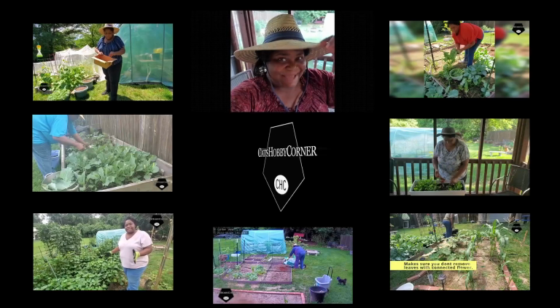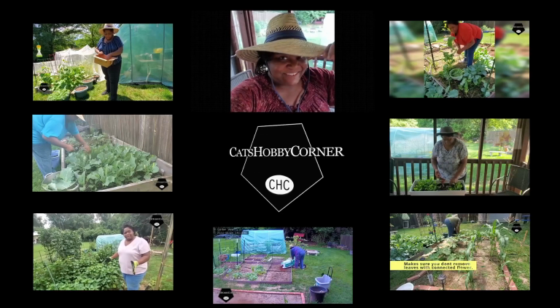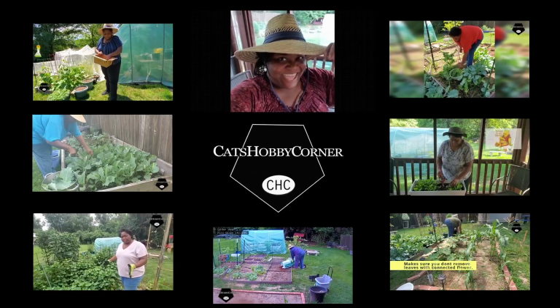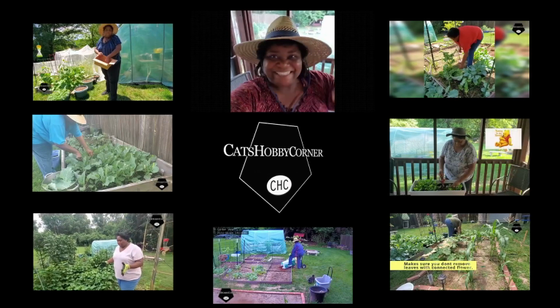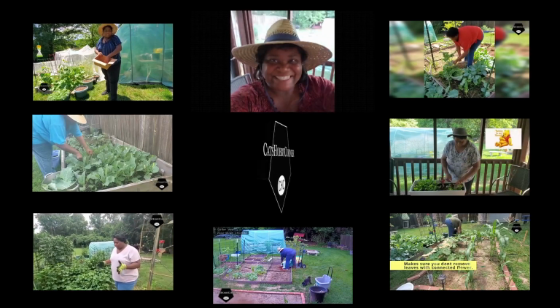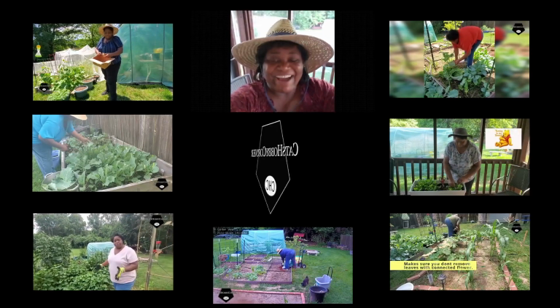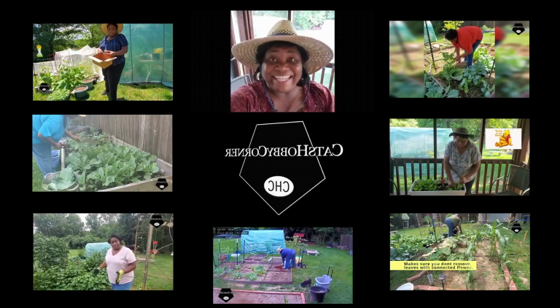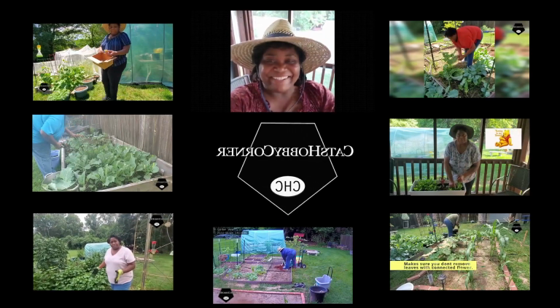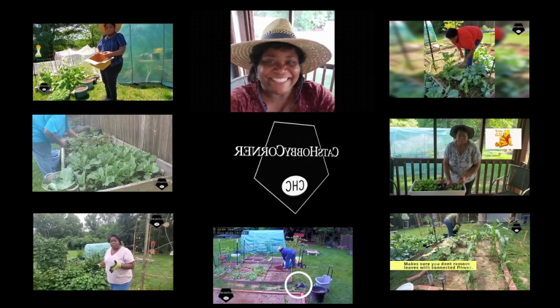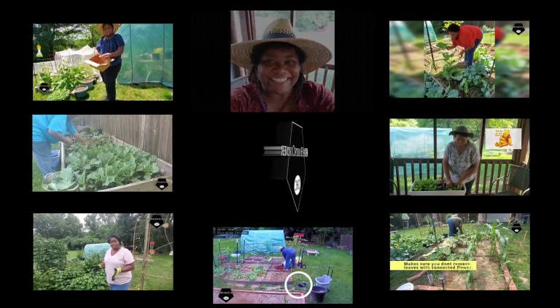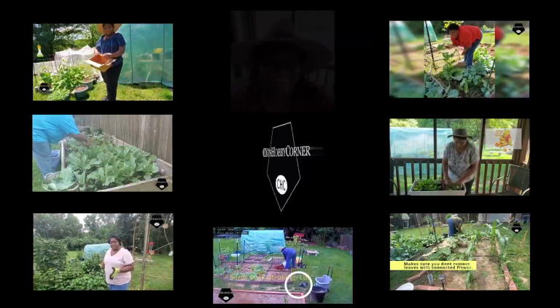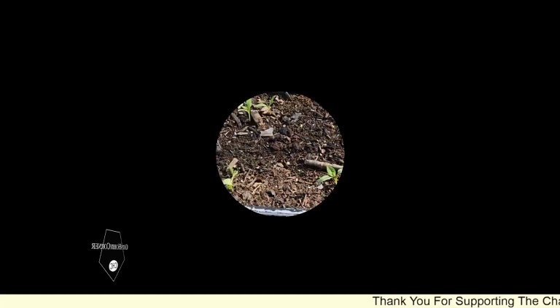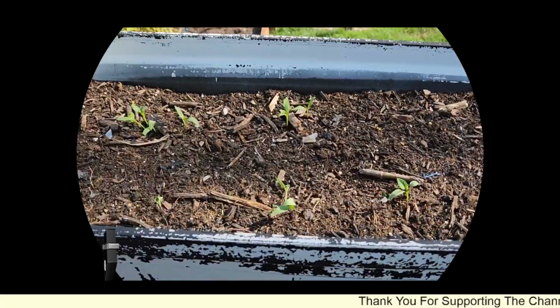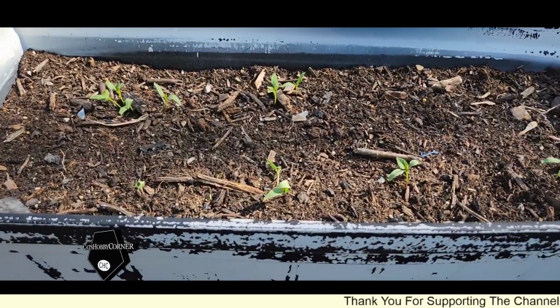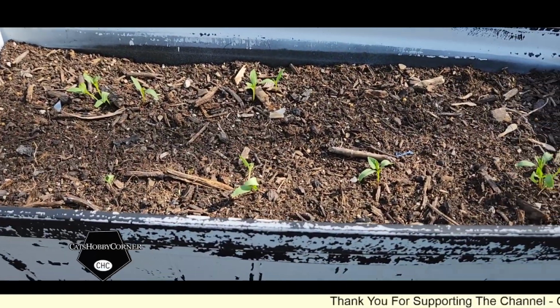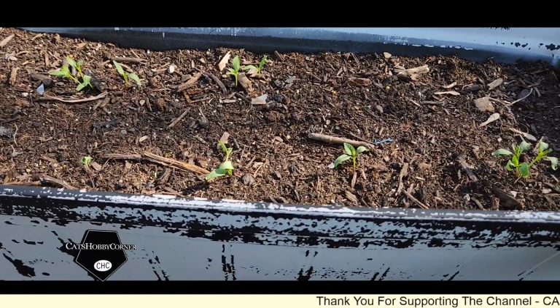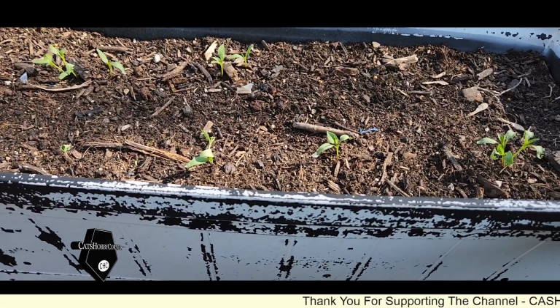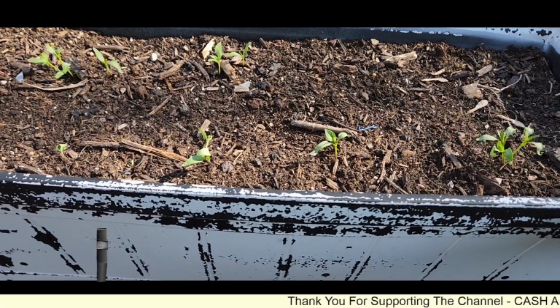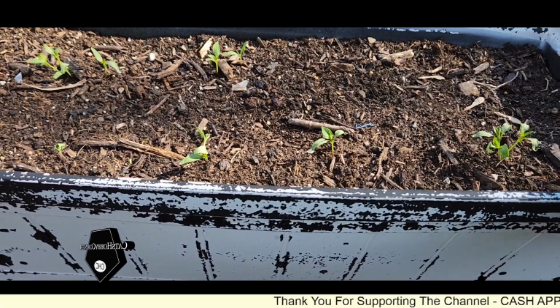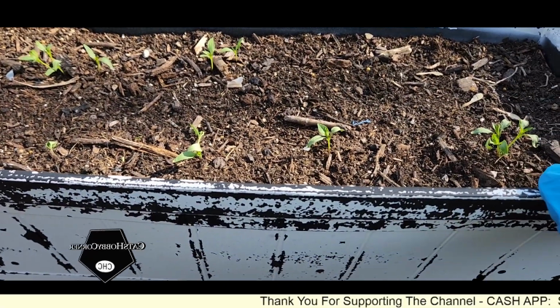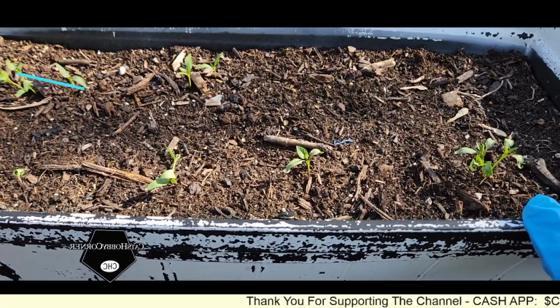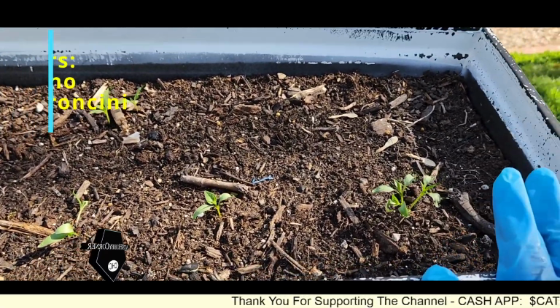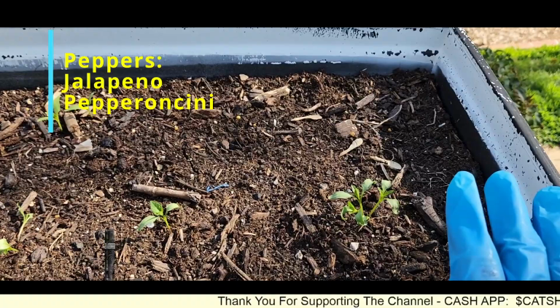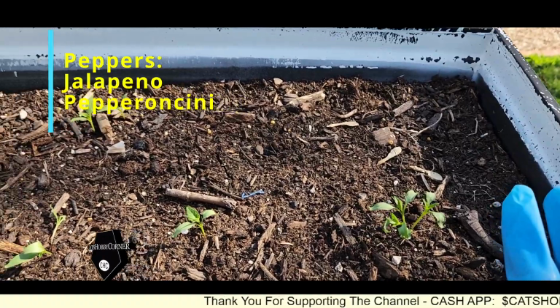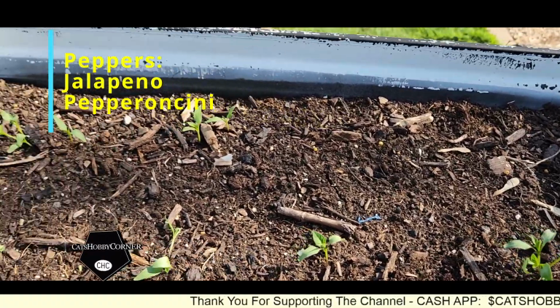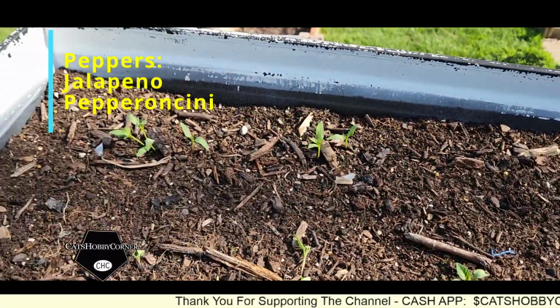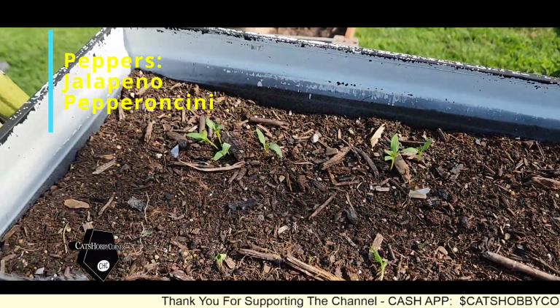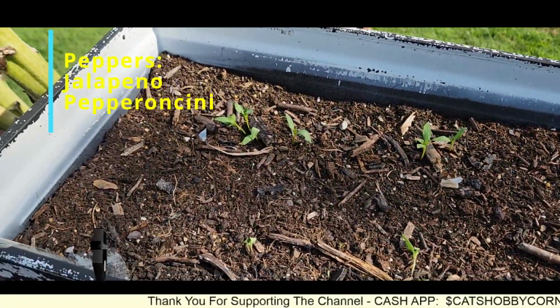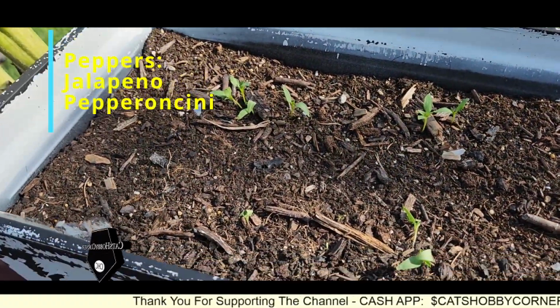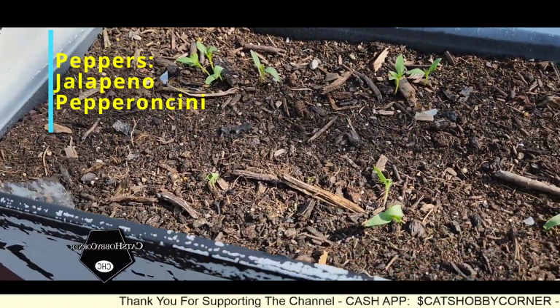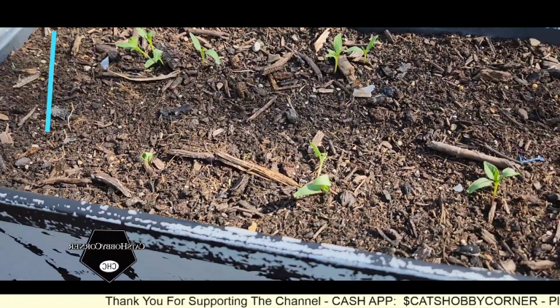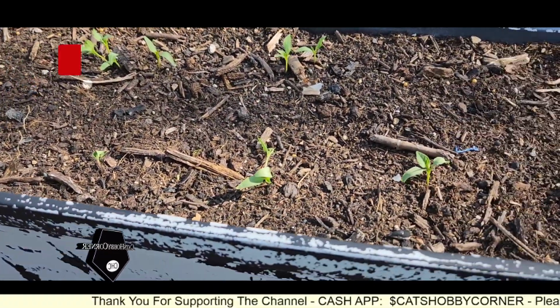Hey y'all, welcome to Cat's Hobby Corner. Hey guys, good news — I told y'all we planted some jalapeno peppers, and as y'all can see, they are trying to bloom on us.